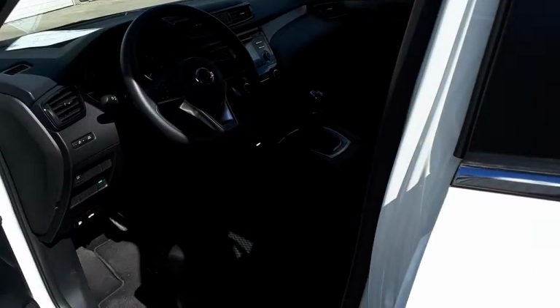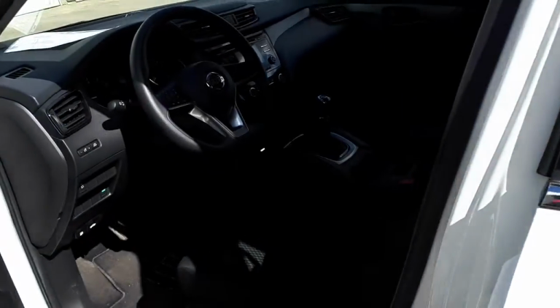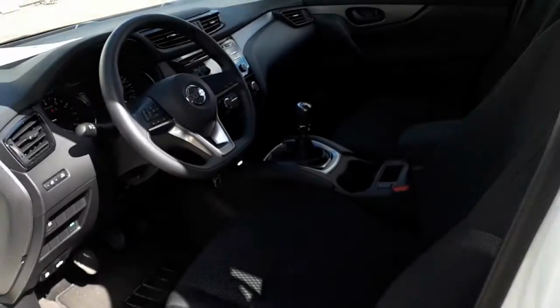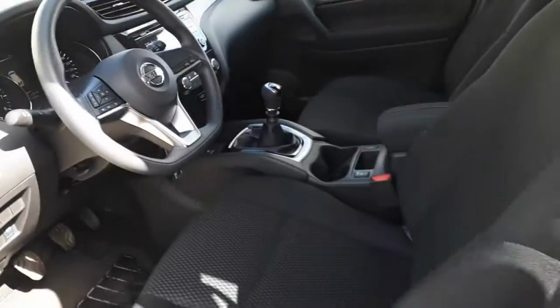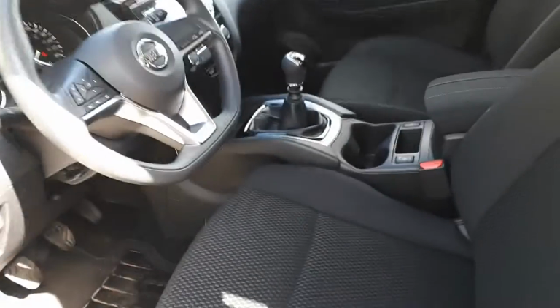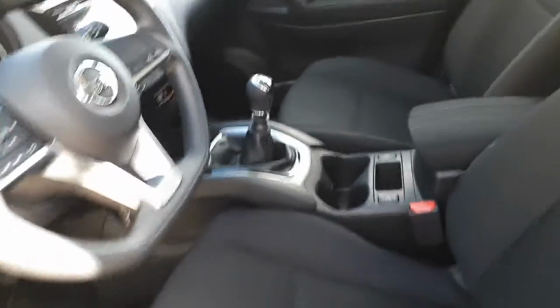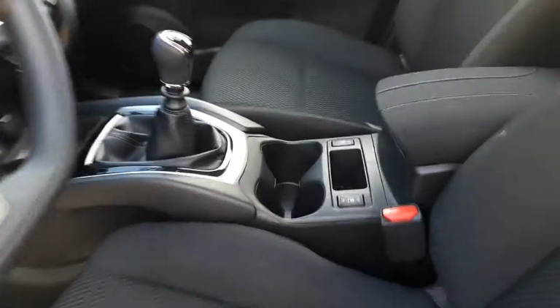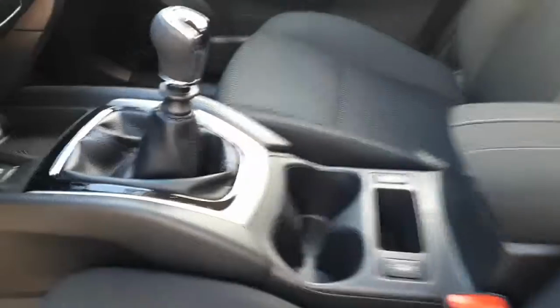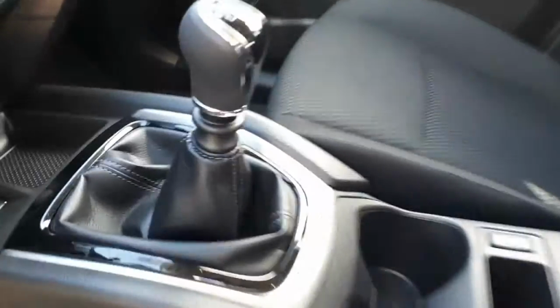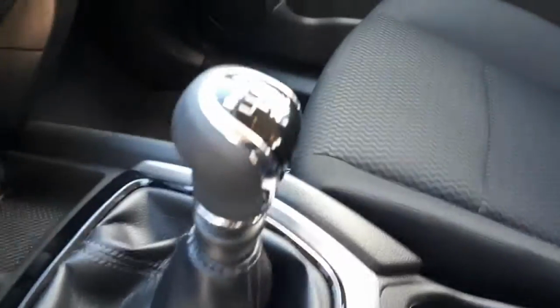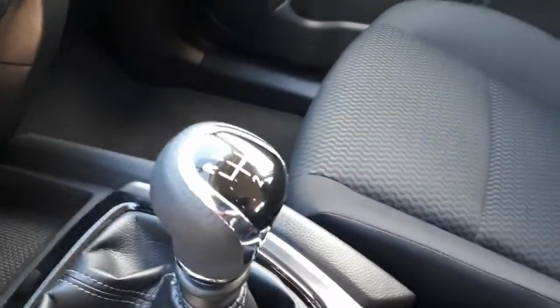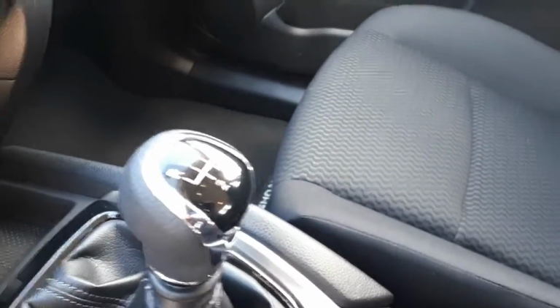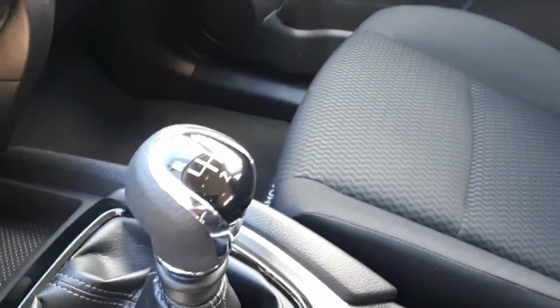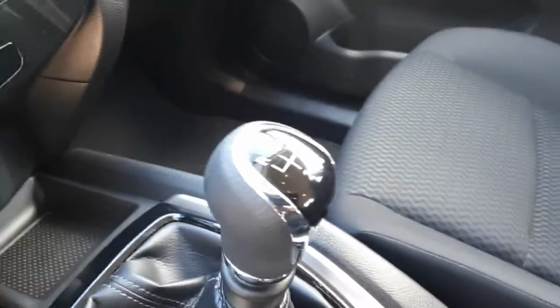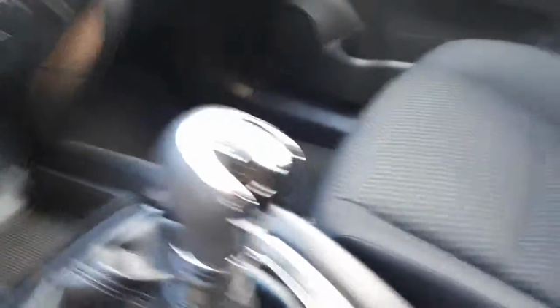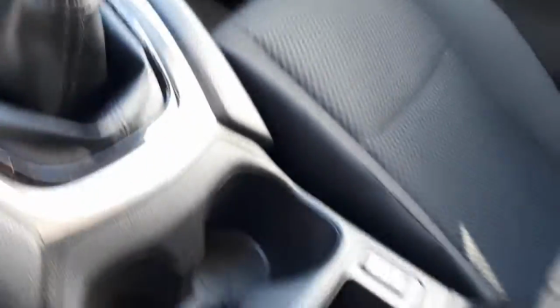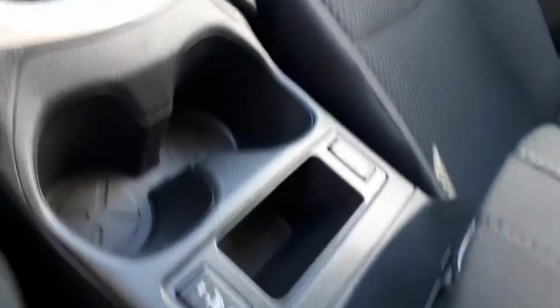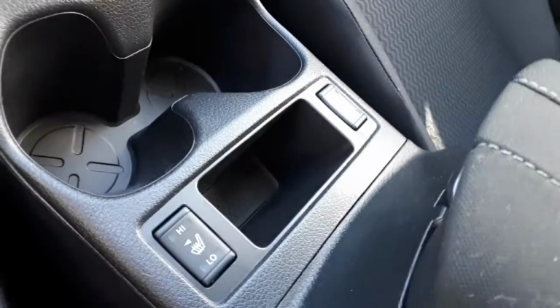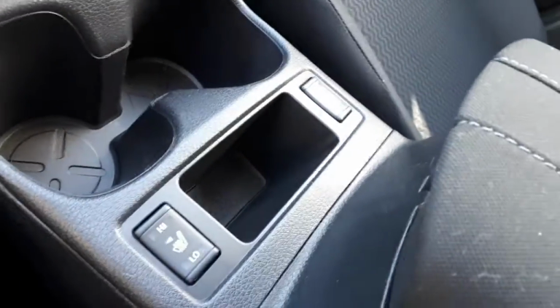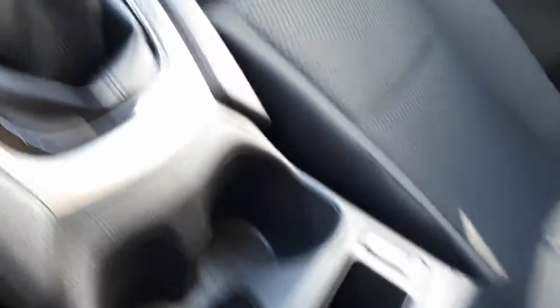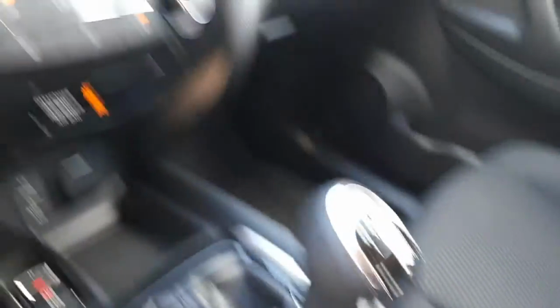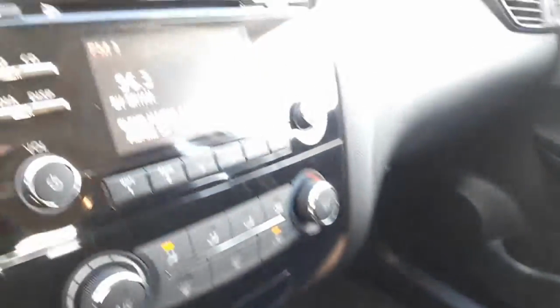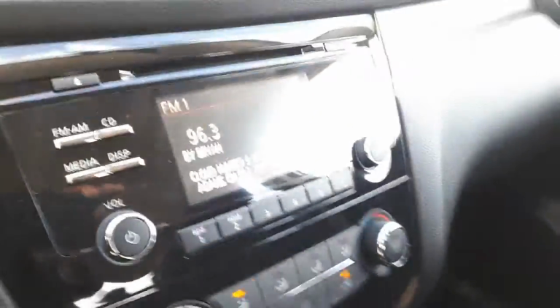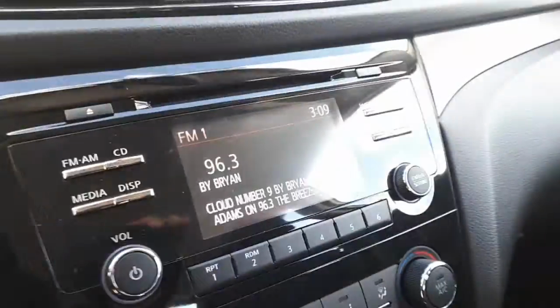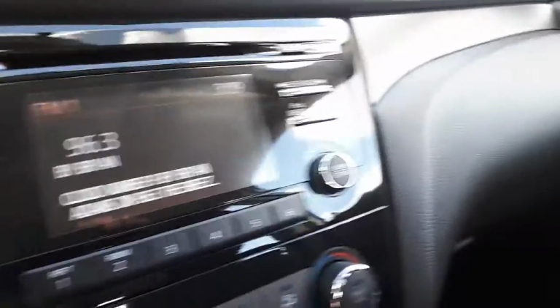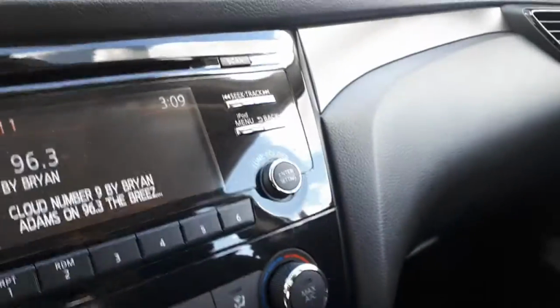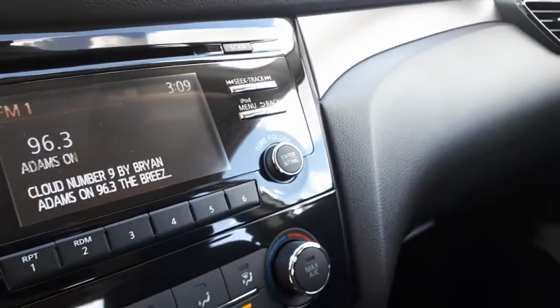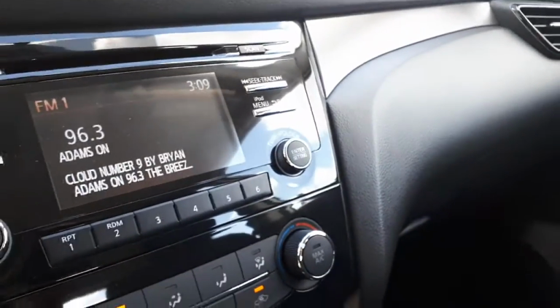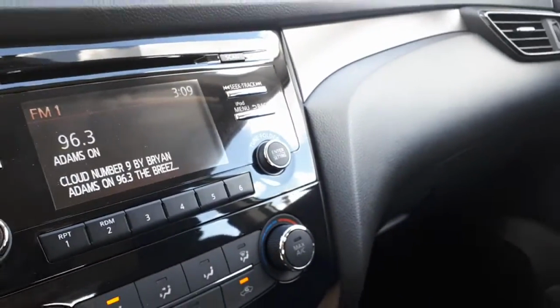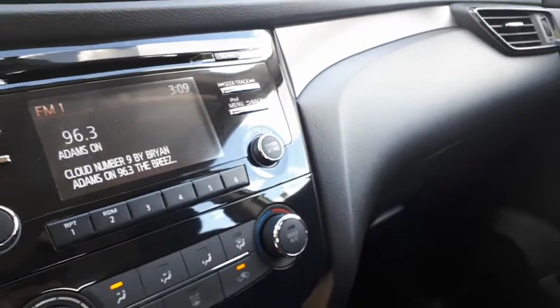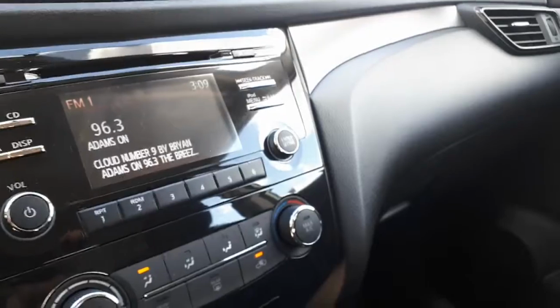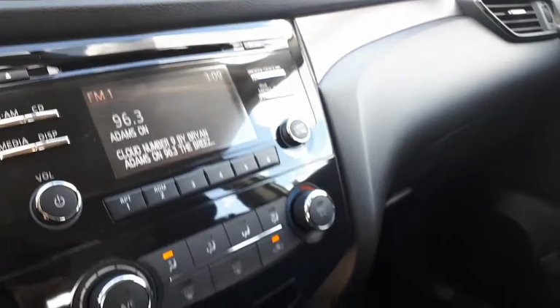It's keyless entry, got six speed manual transmission, you've got heated seats, there's your large screen for your backup camera and your radio stations.